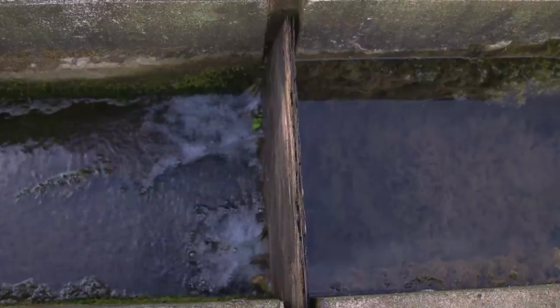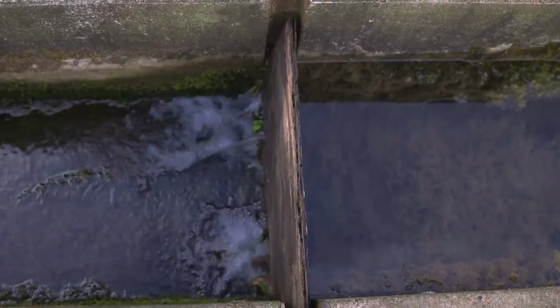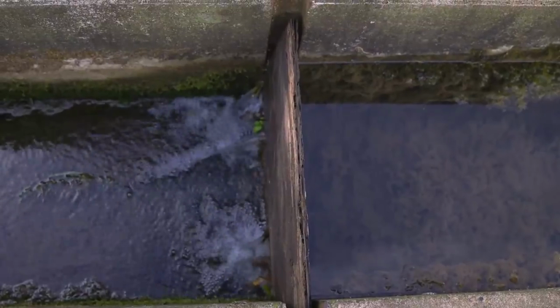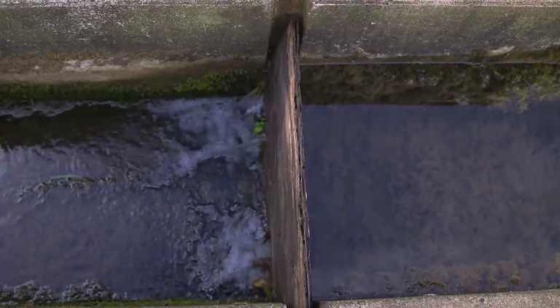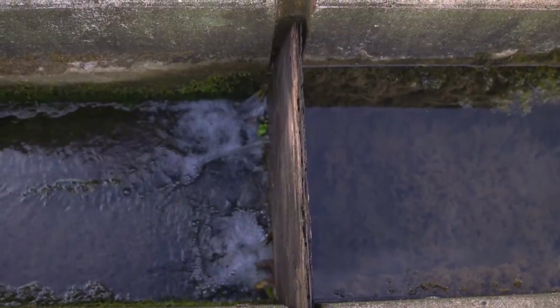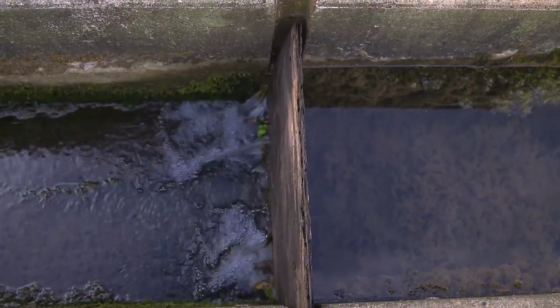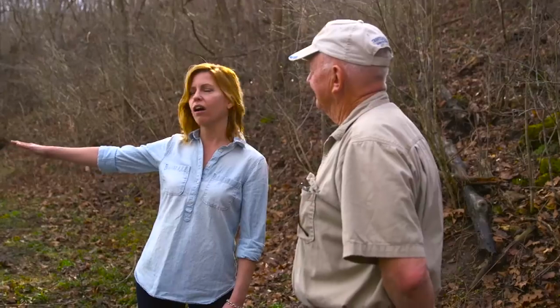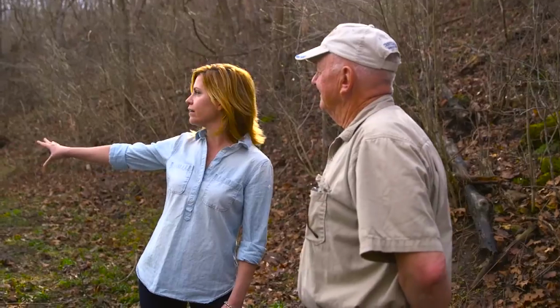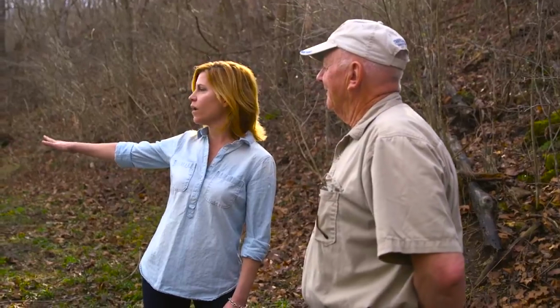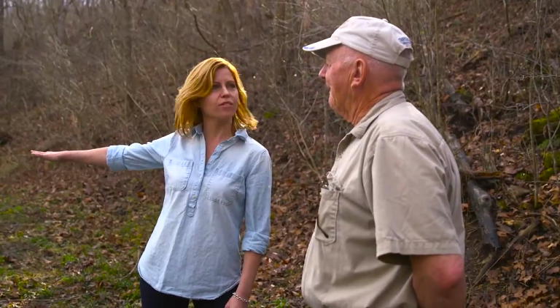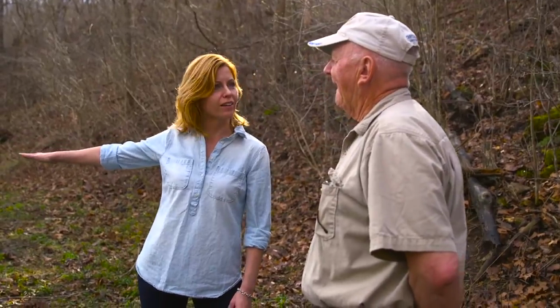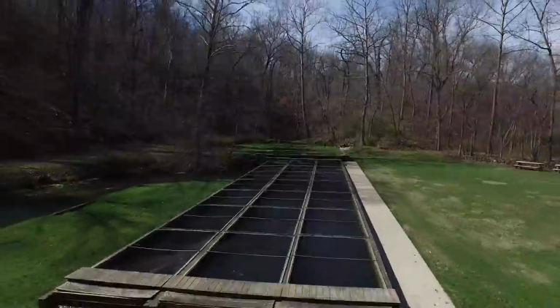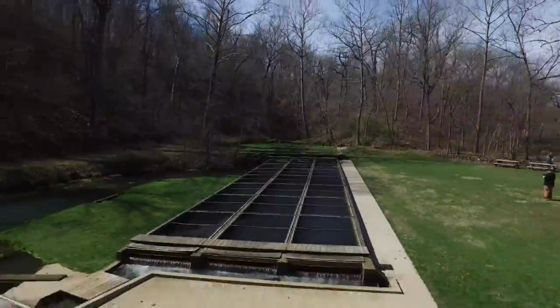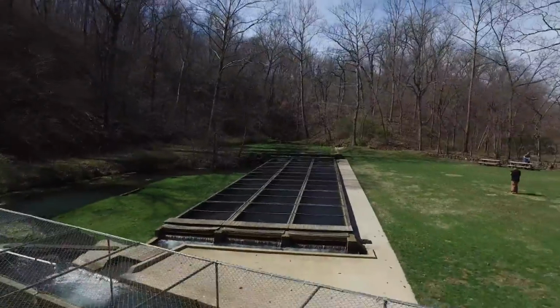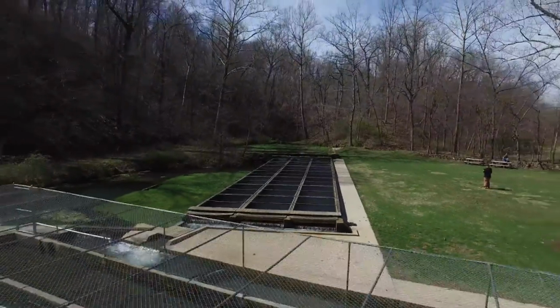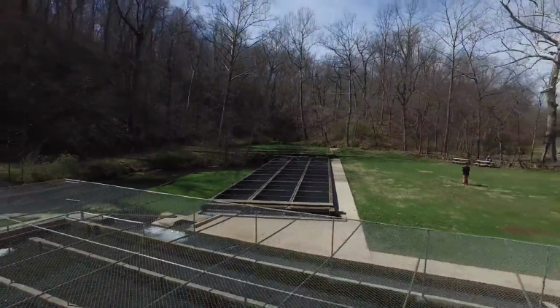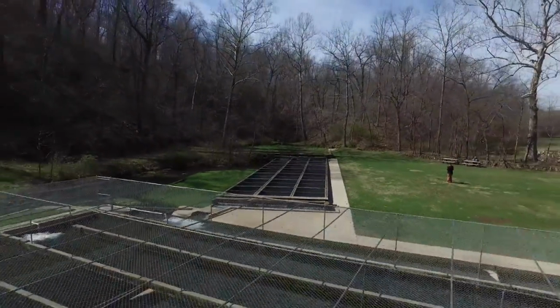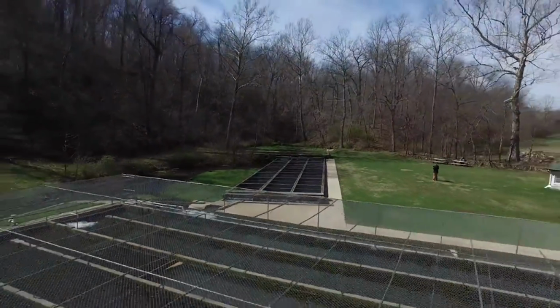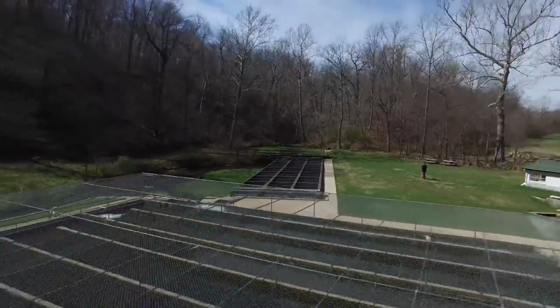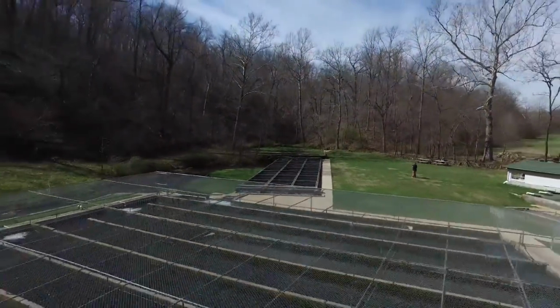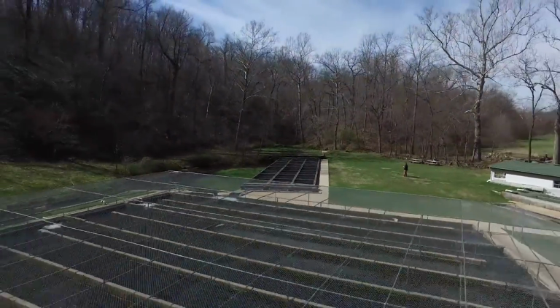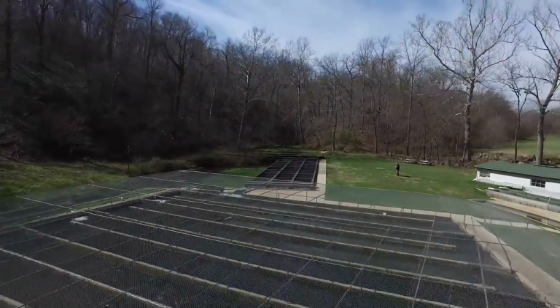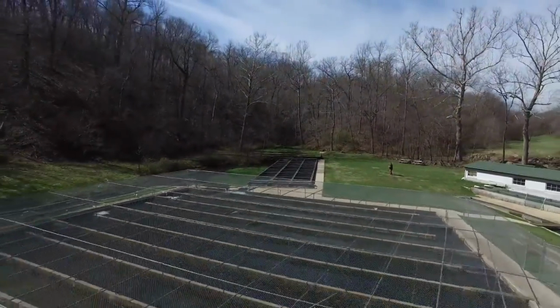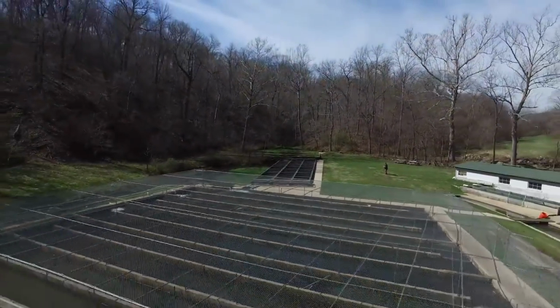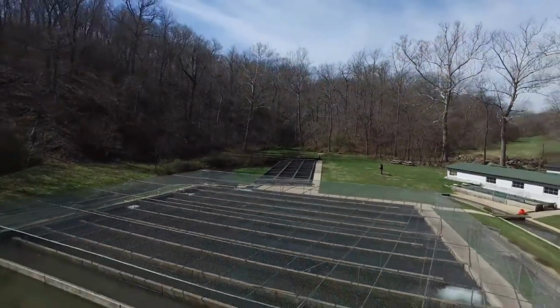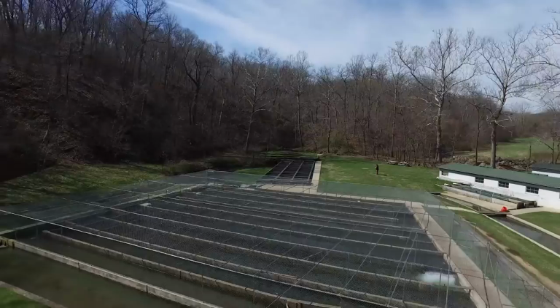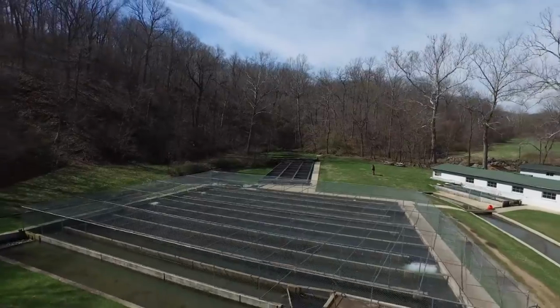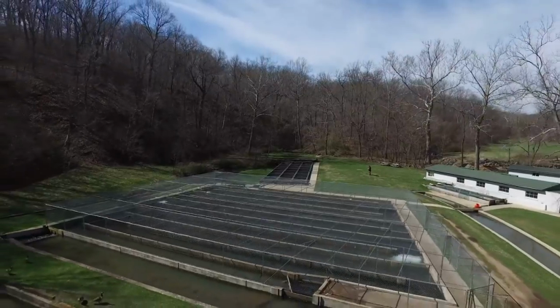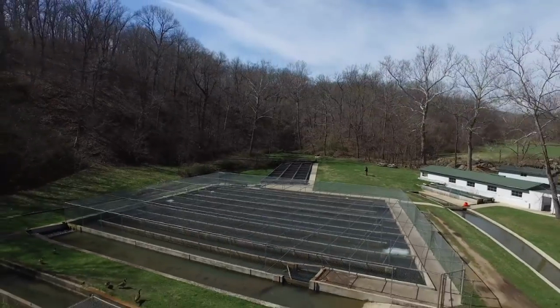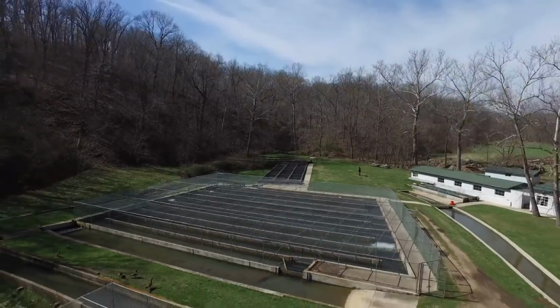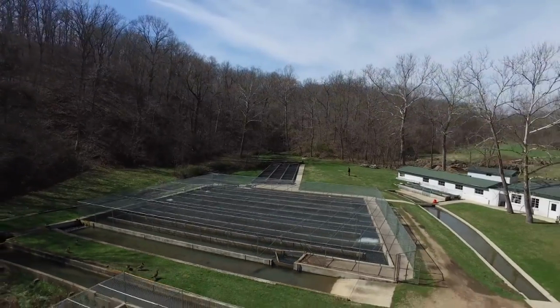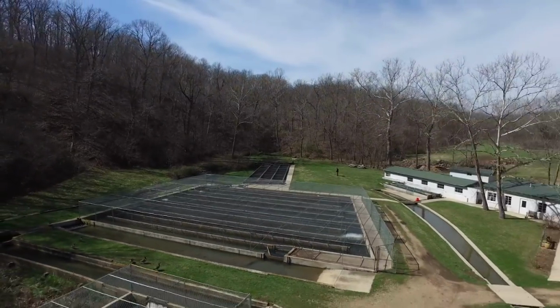So how many trout are in these ponds right now? We're probably in excess of 100,000 fish. Seriously? Yes. Can we go take a look at them? Oh, absolutely.